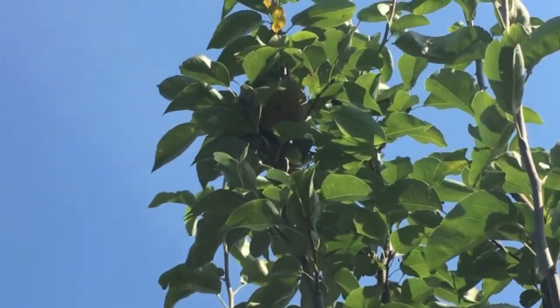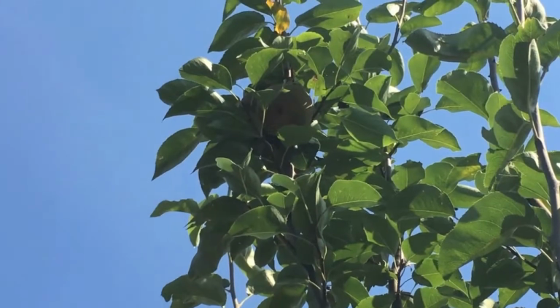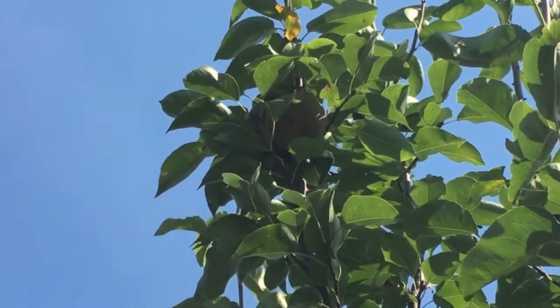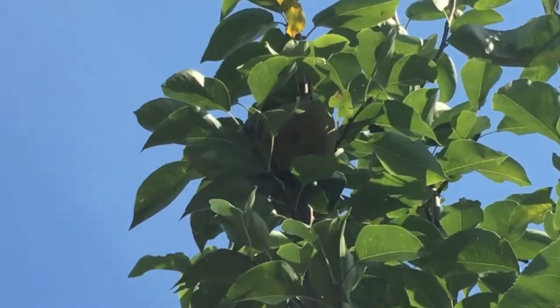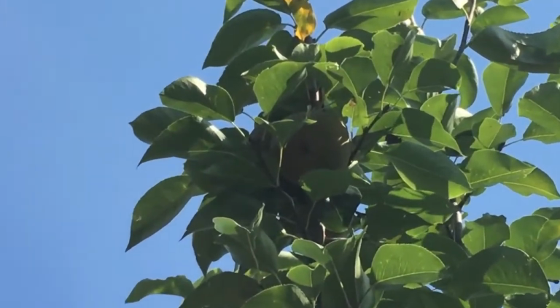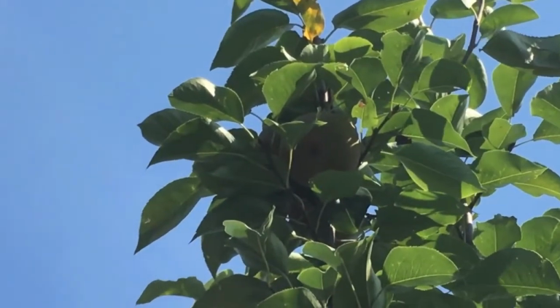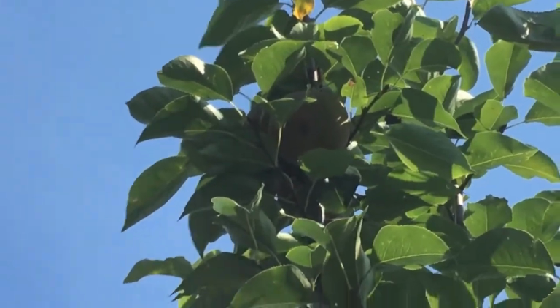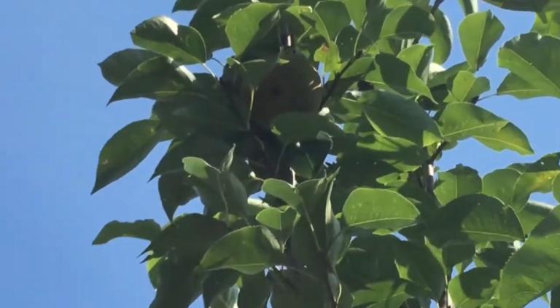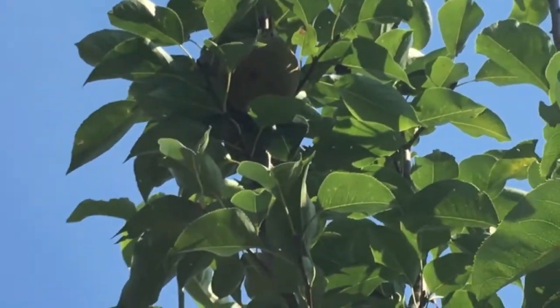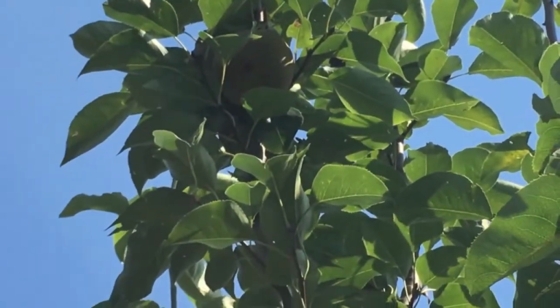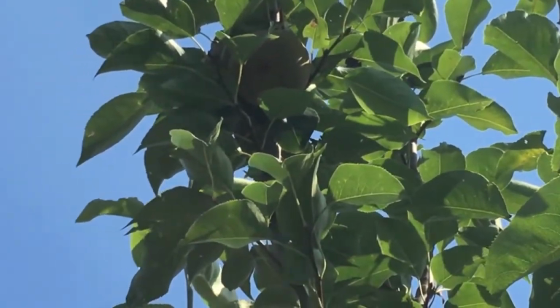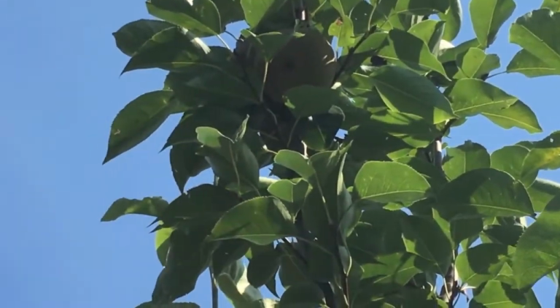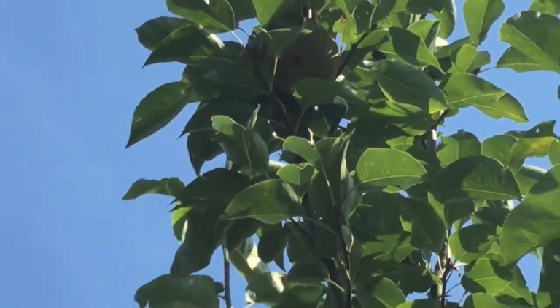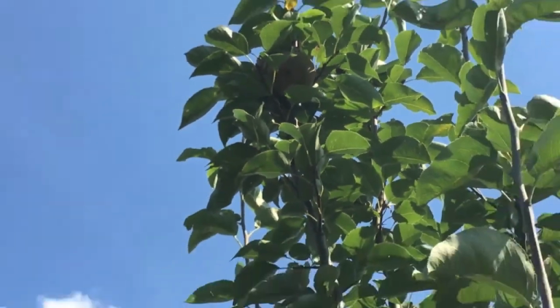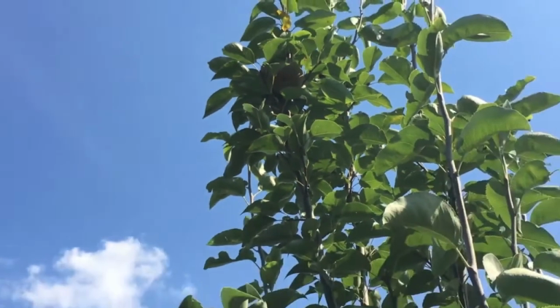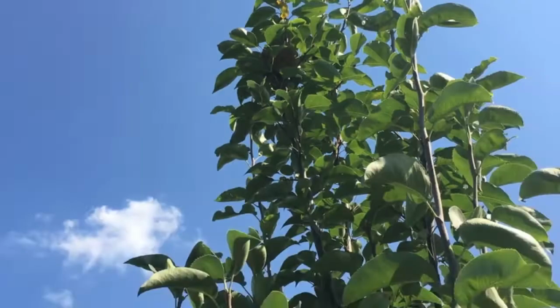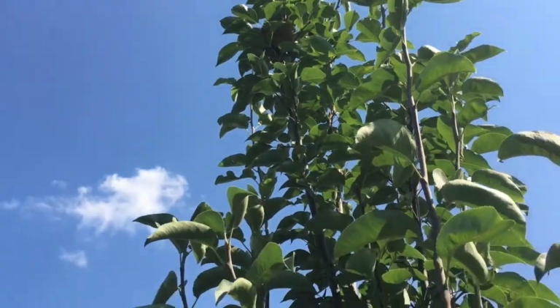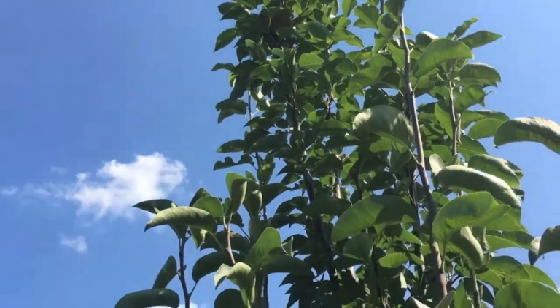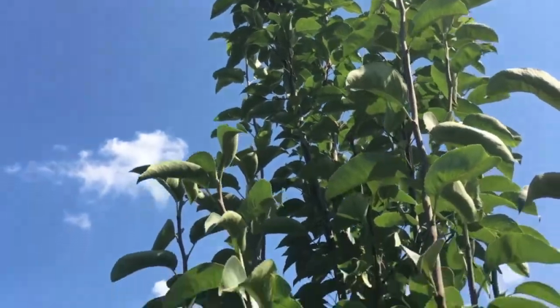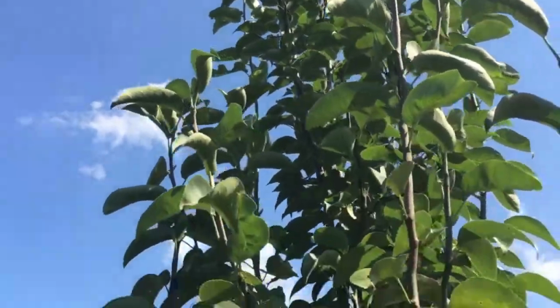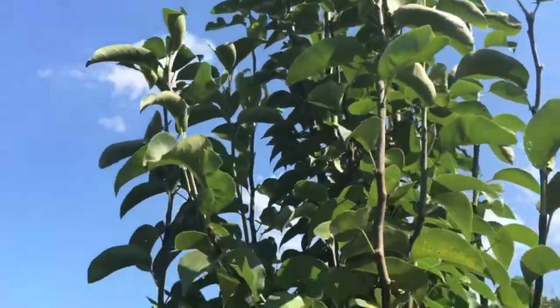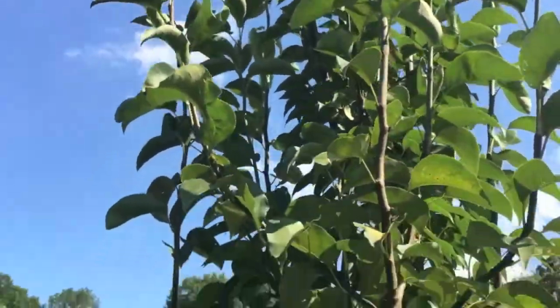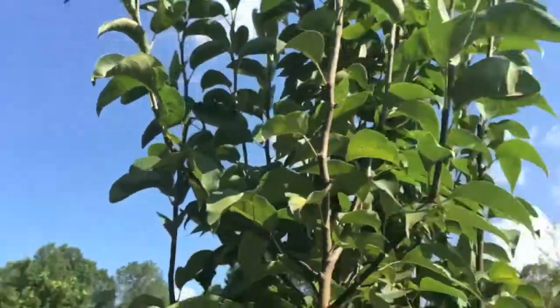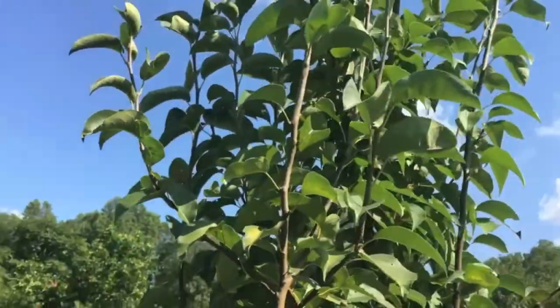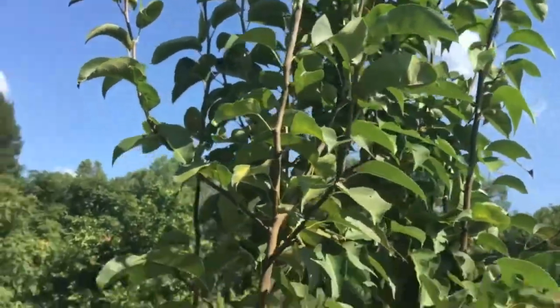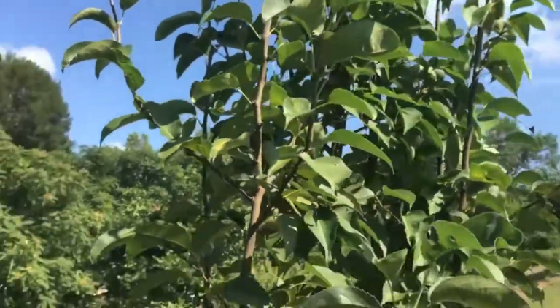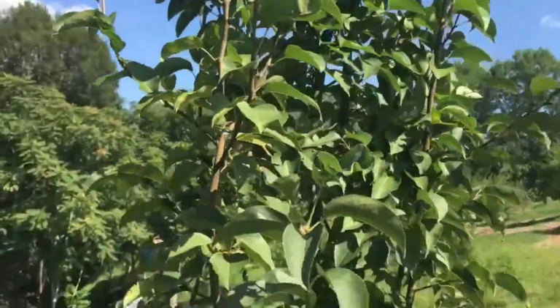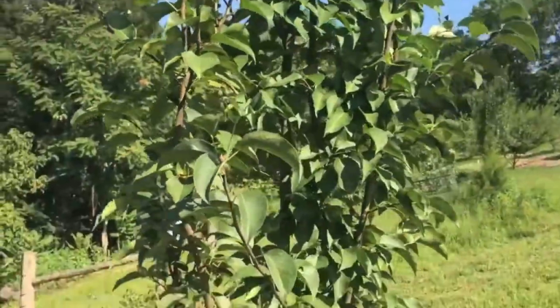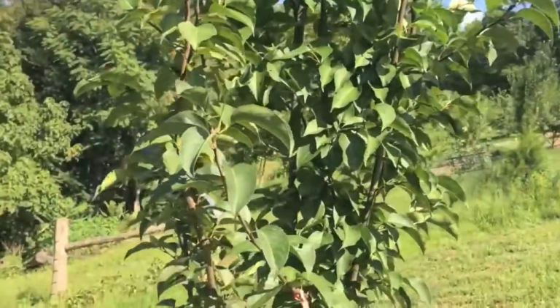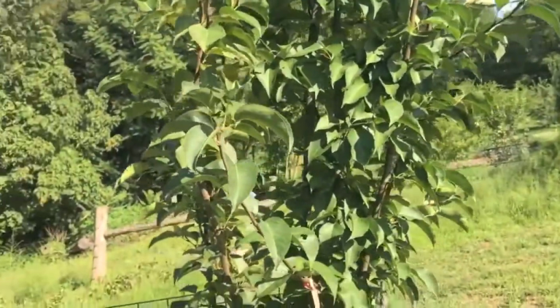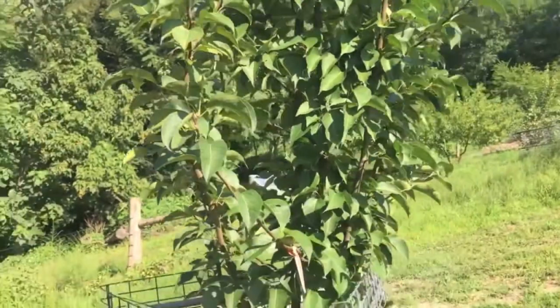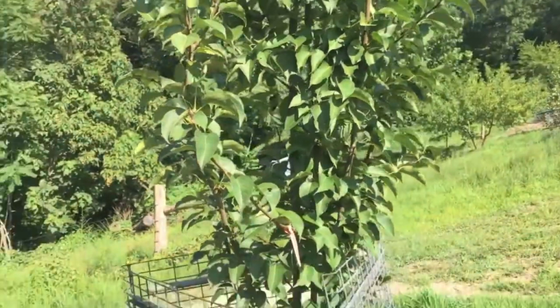Let's see if we can zoom in well enough to see. Those are three. So we have six this year so far — that's all we'll have. And in another month or so, we'll hopefully get to try them.